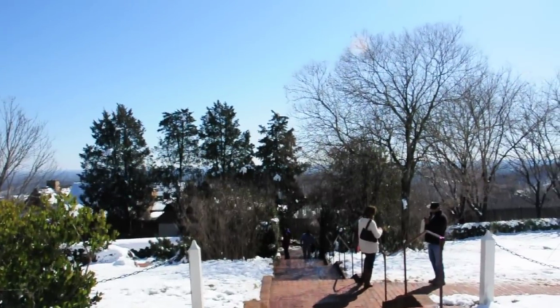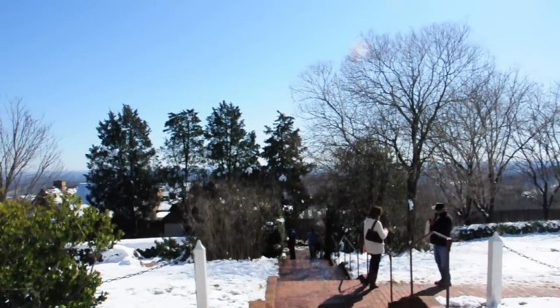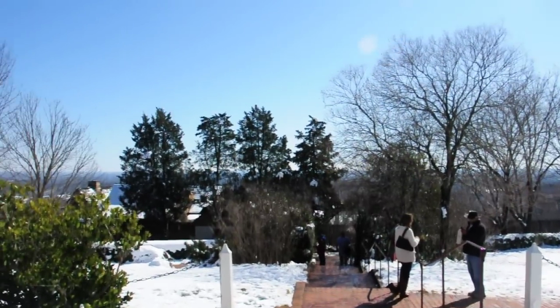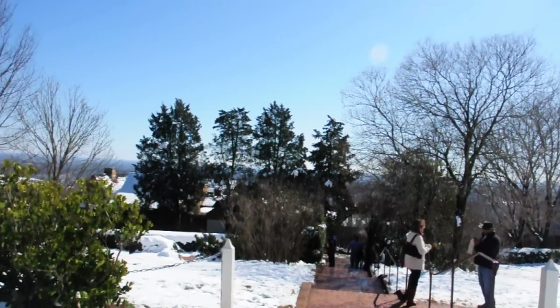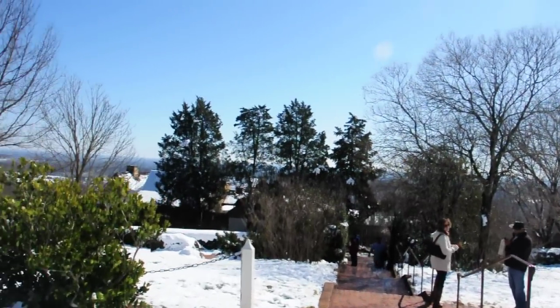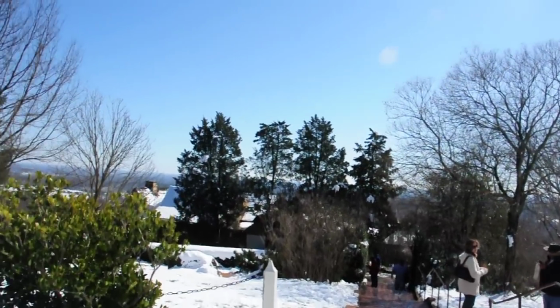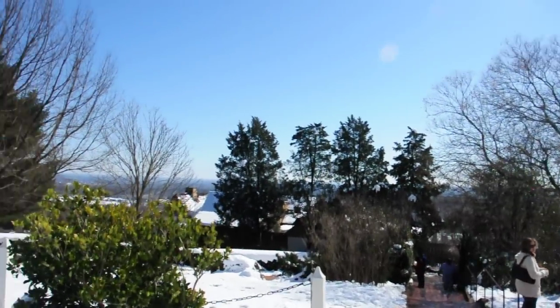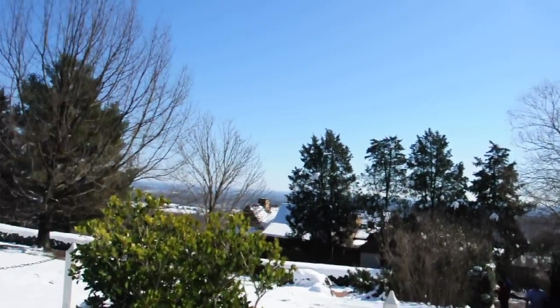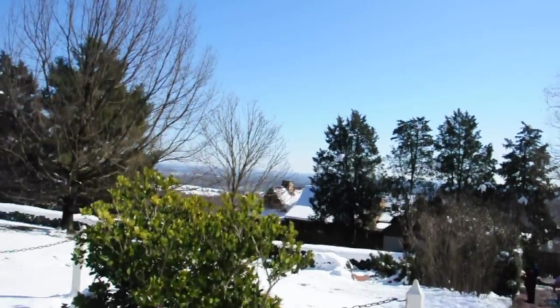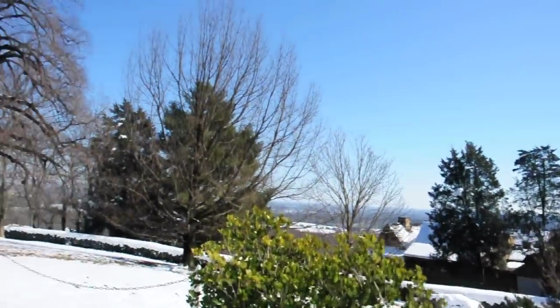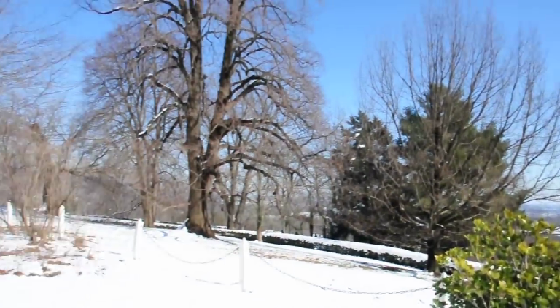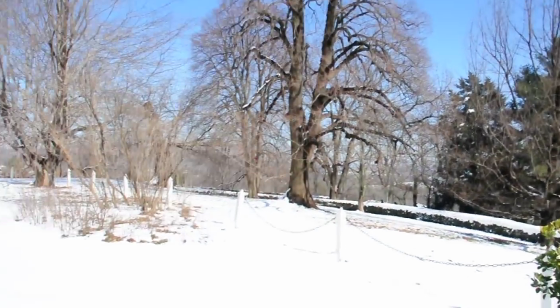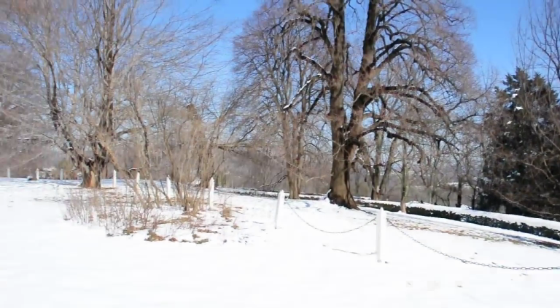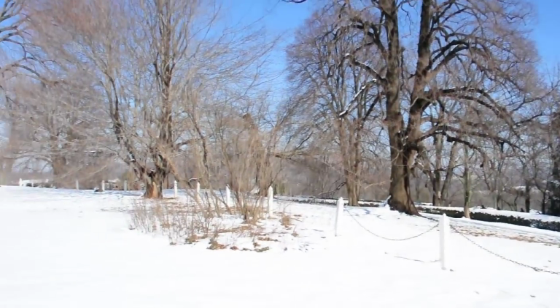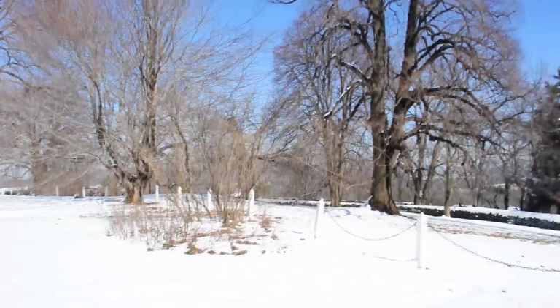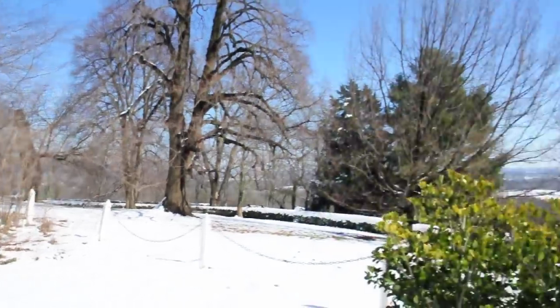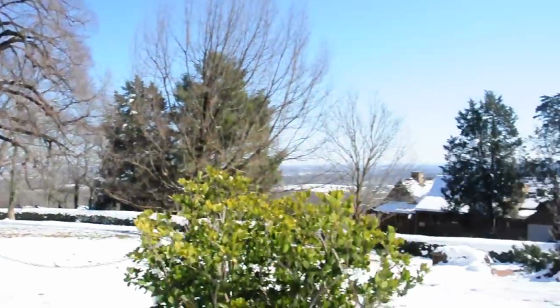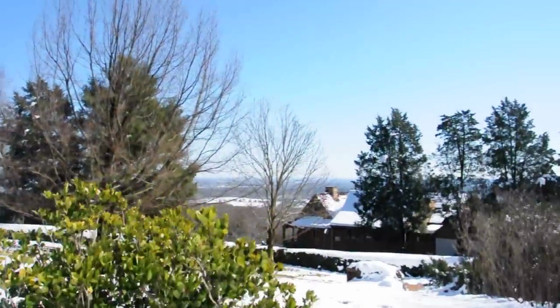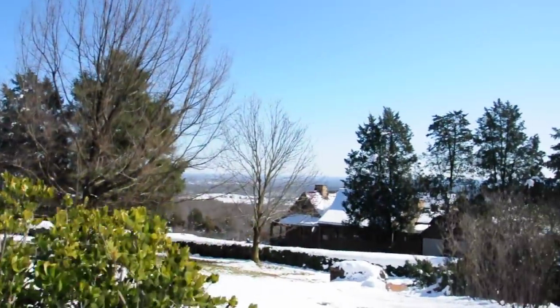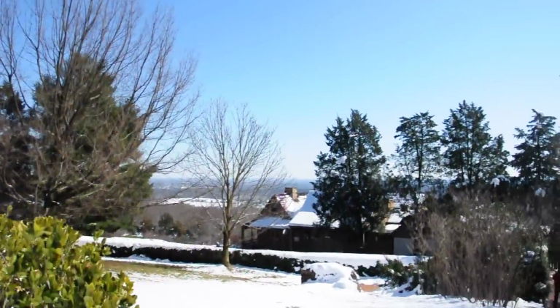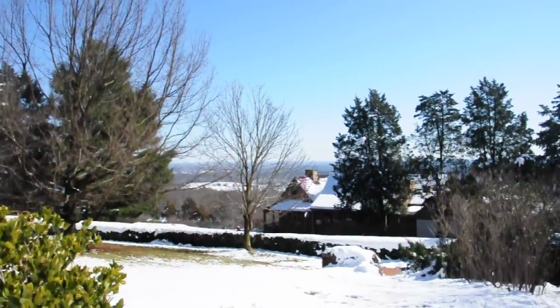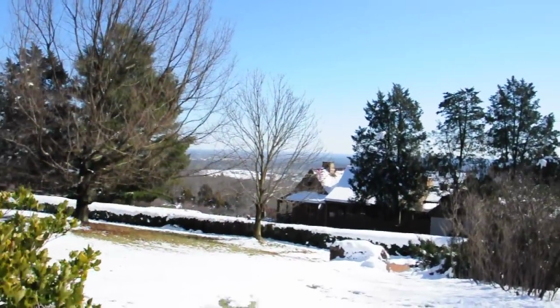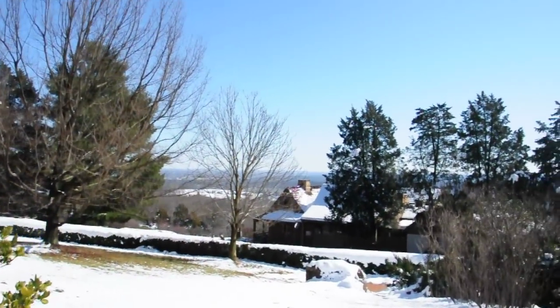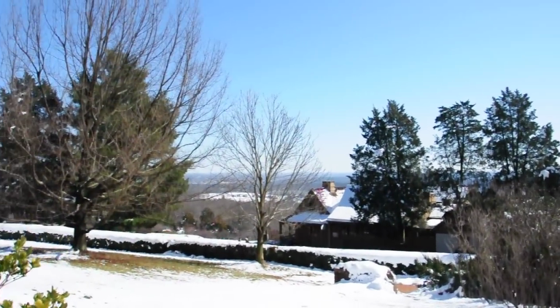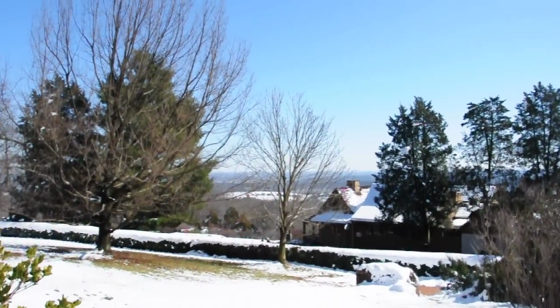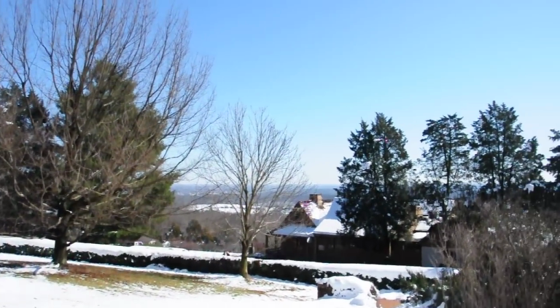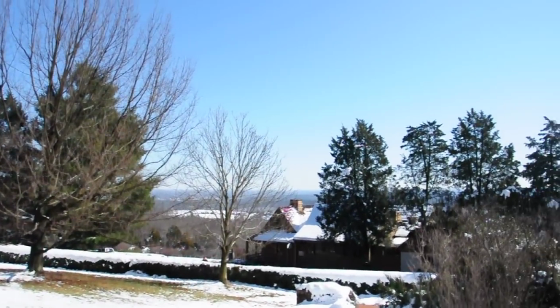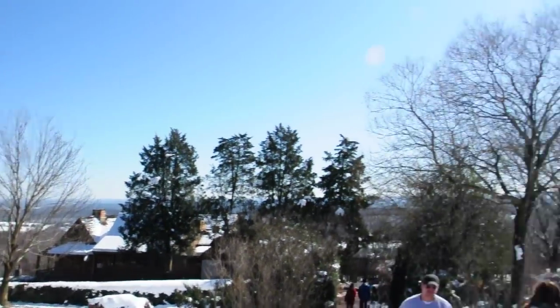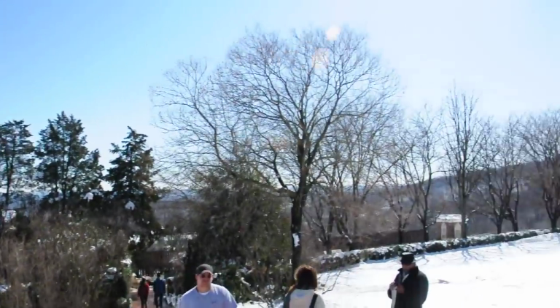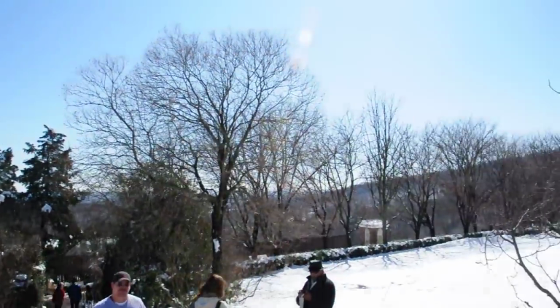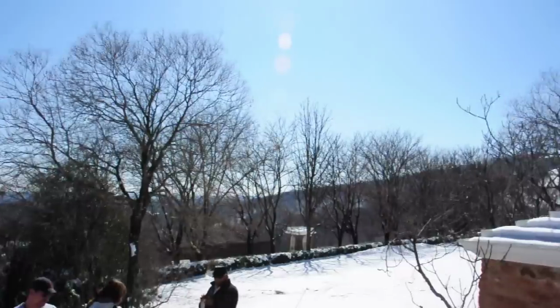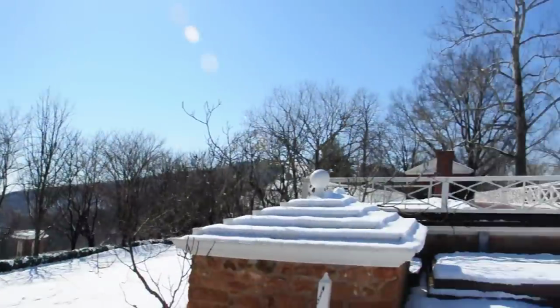Here at Jefferson's Monticello on President's Day. Just had some snow last night, so it's quite a beautiful day to be up here. It's set way high up above Charlottesville, so you have a terrific view of the whole surrounding area.